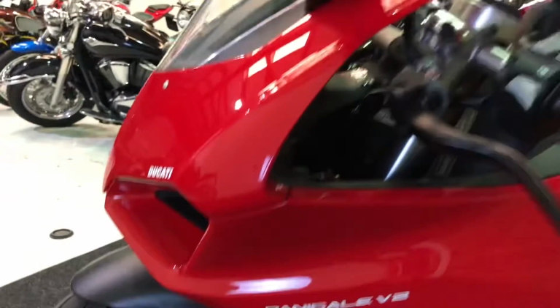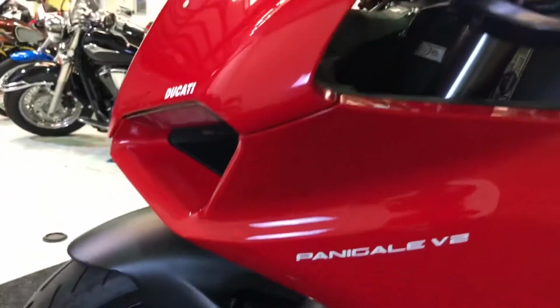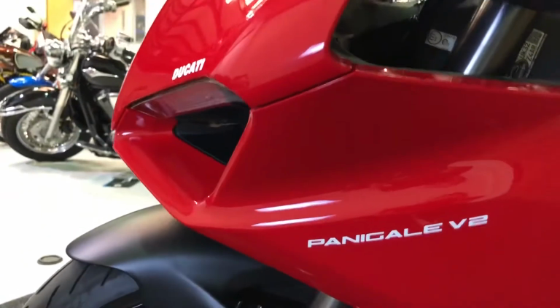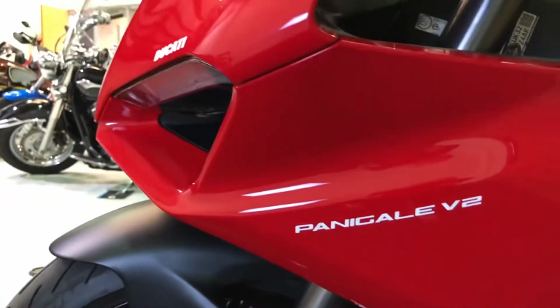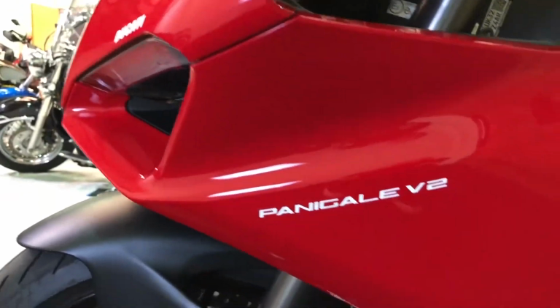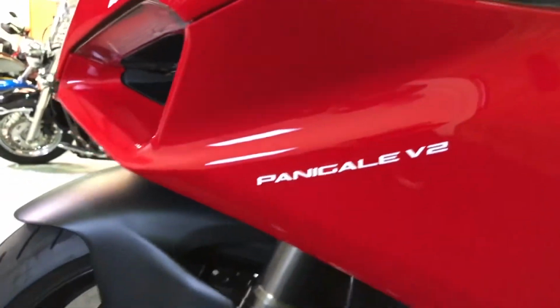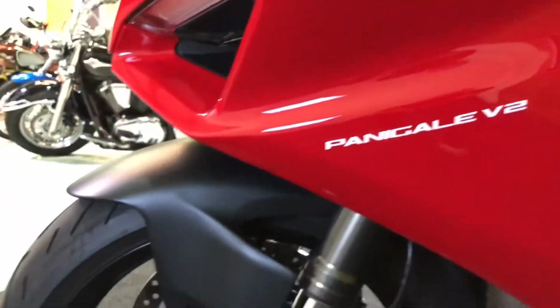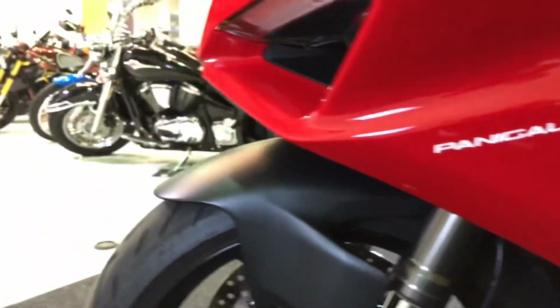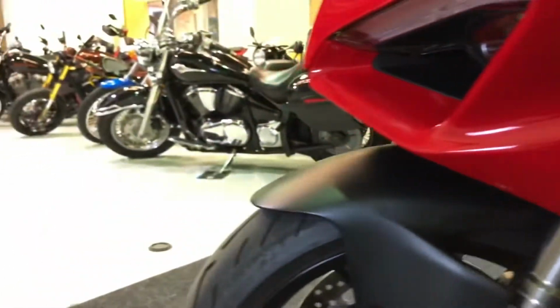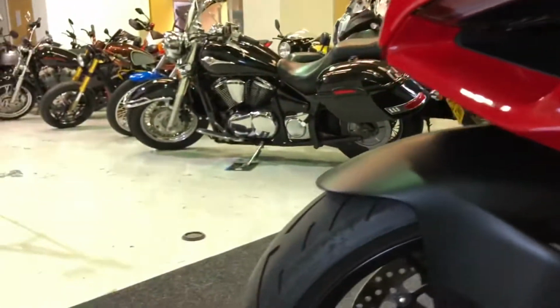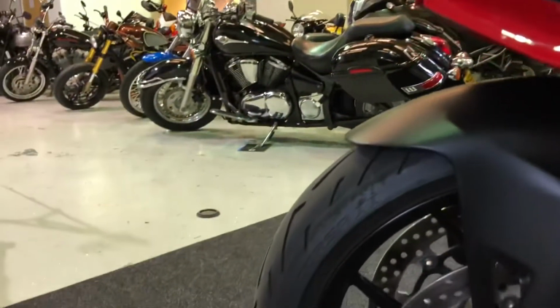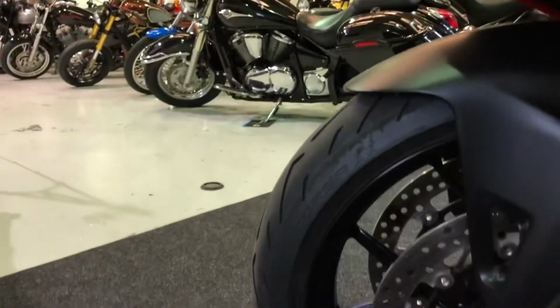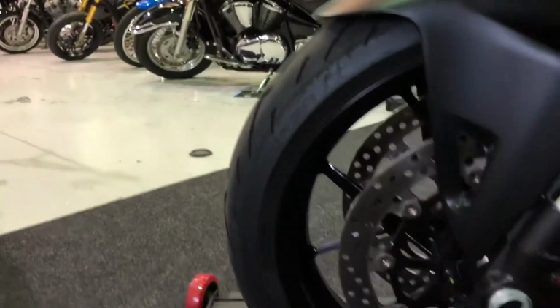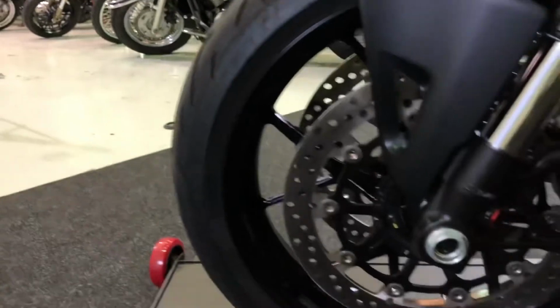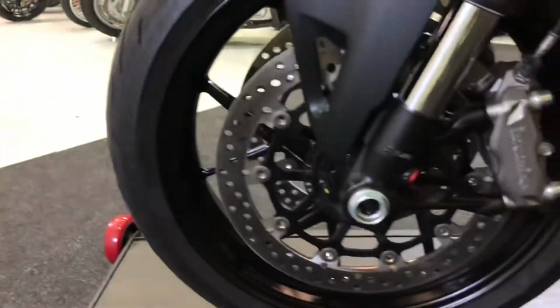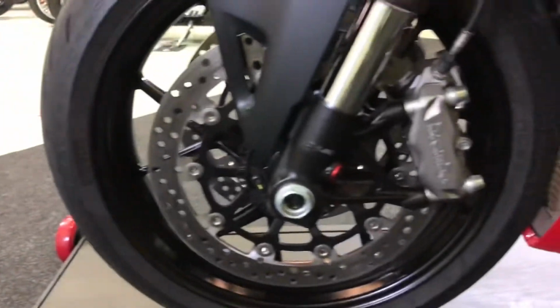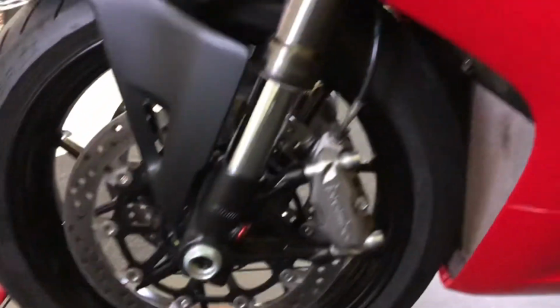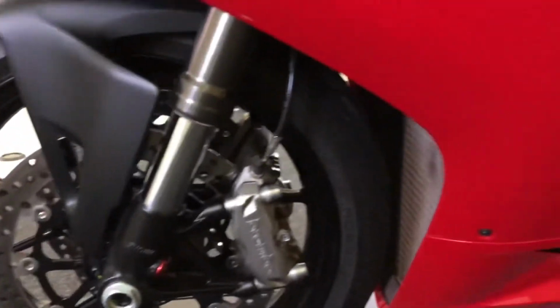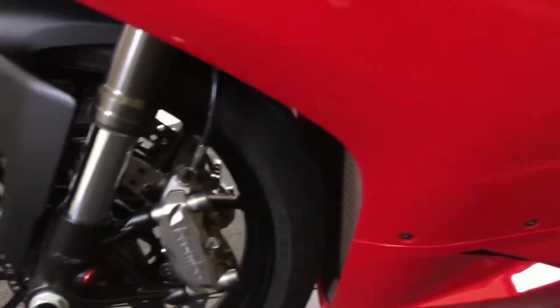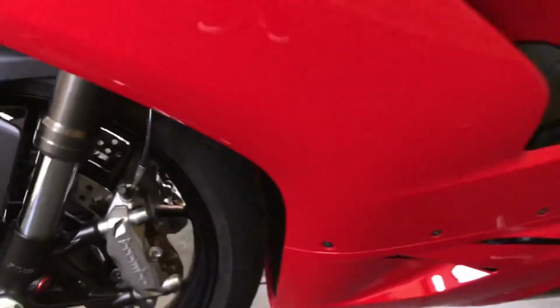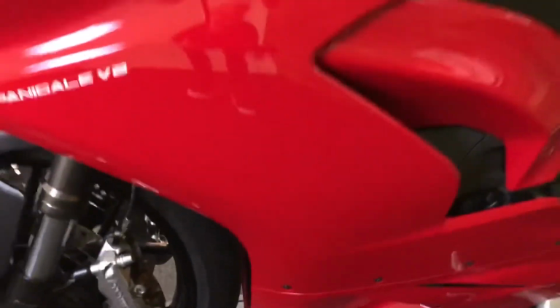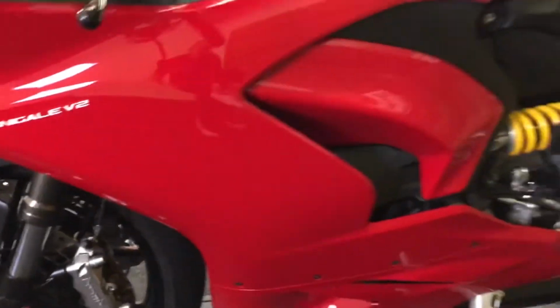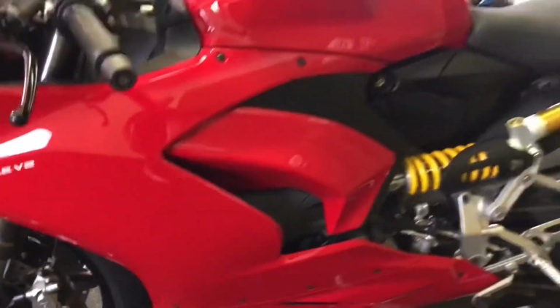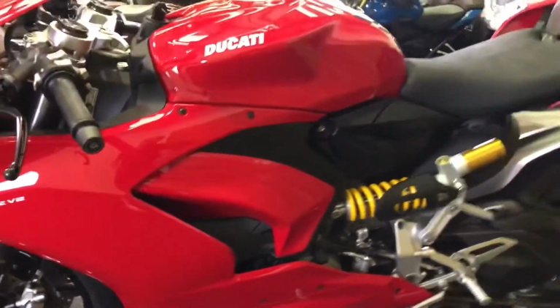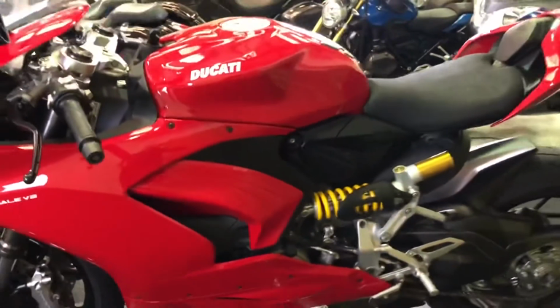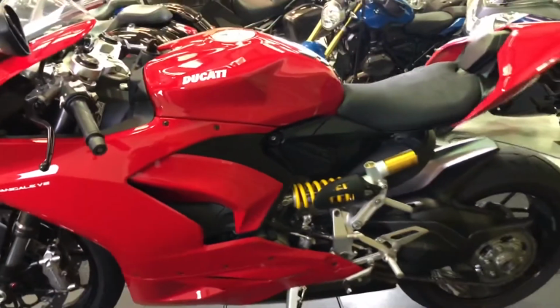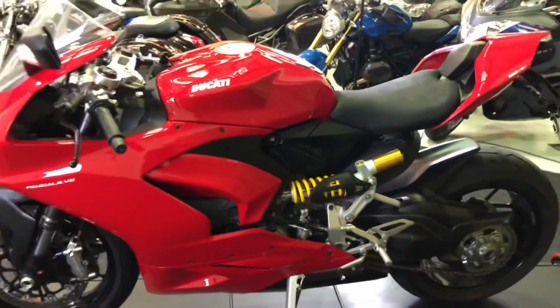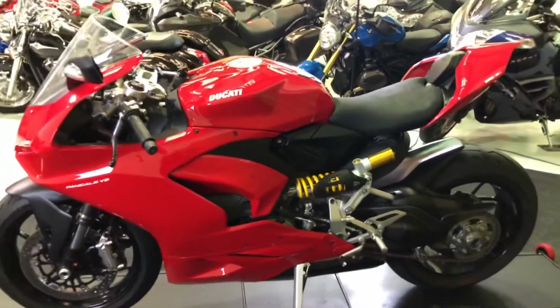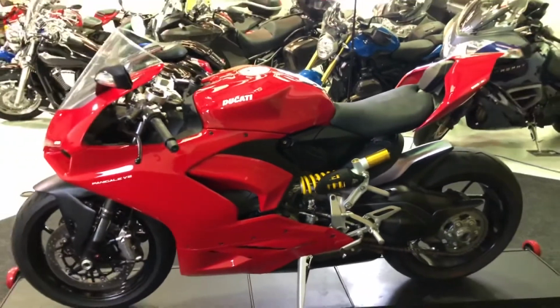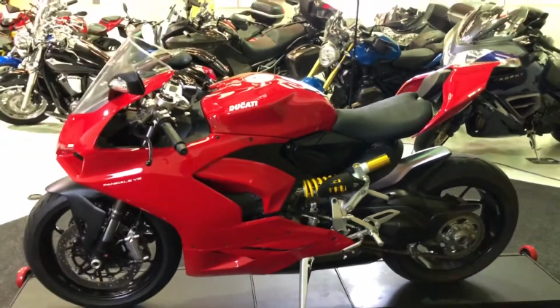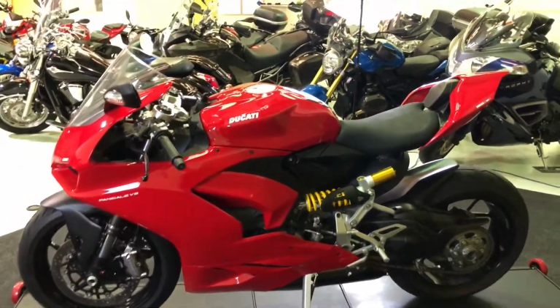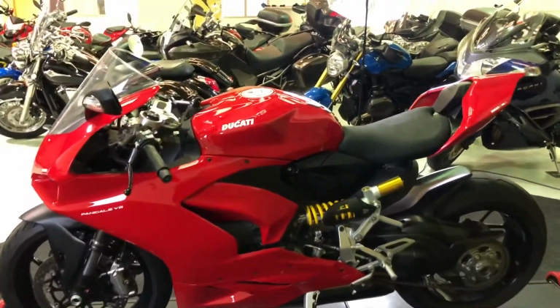As you can see the Panigale V2 logo there. Front tire, plenty of life left in that. The bike does come with race ABS, traction control, rider modes — all the stuff you'd expect on a Ducati Panigale.